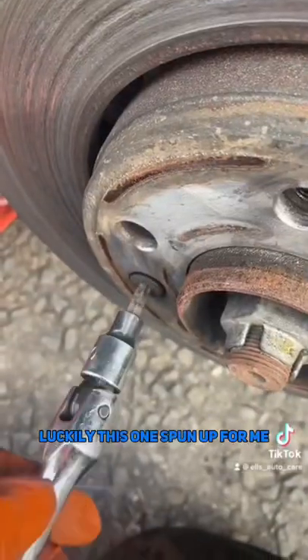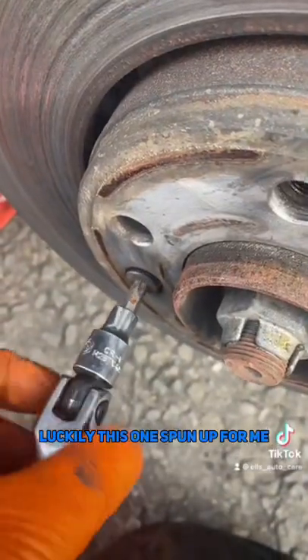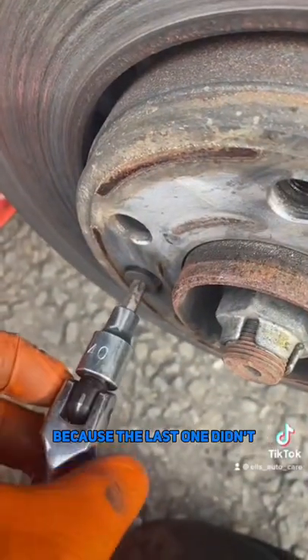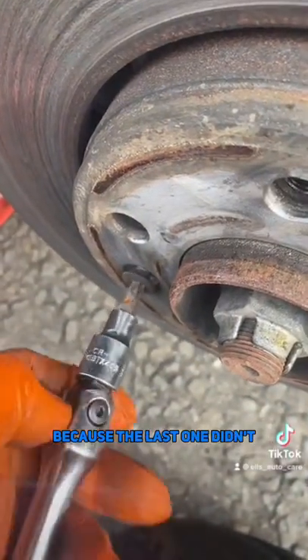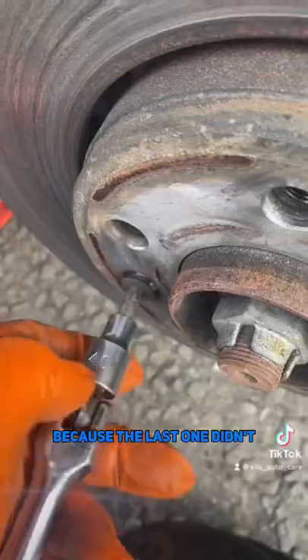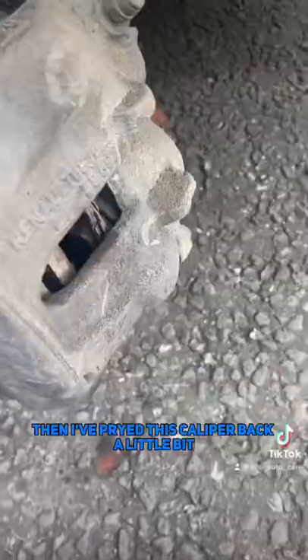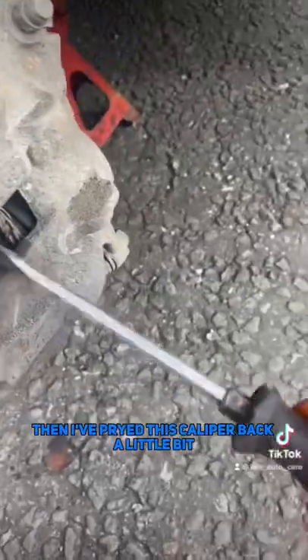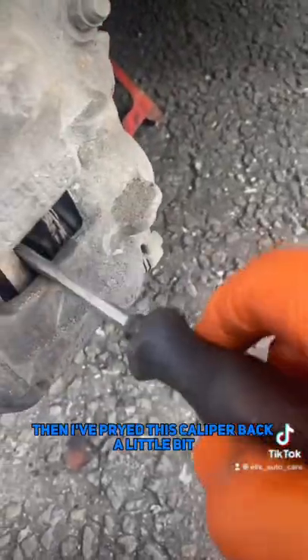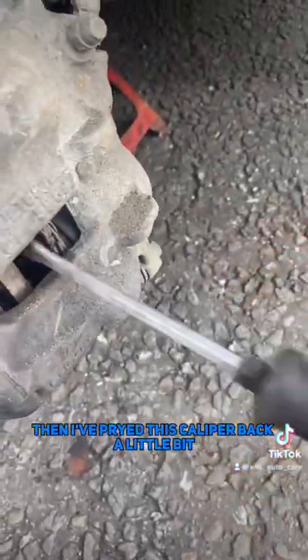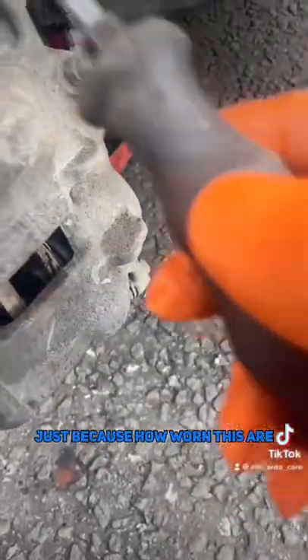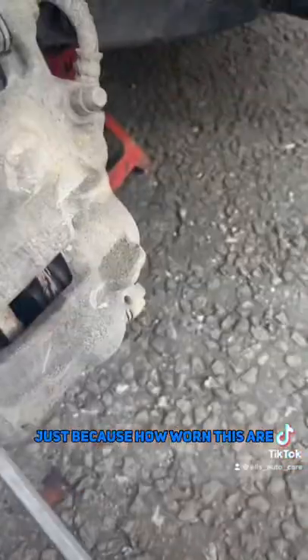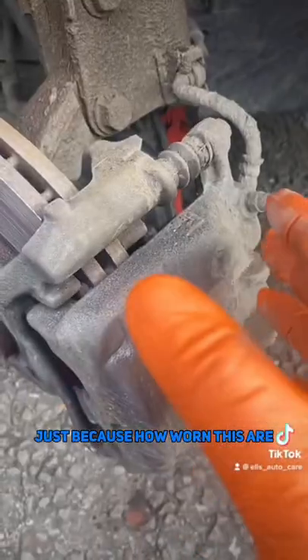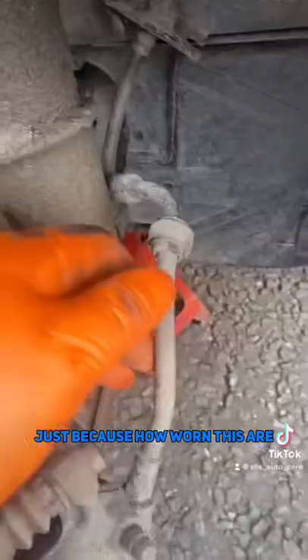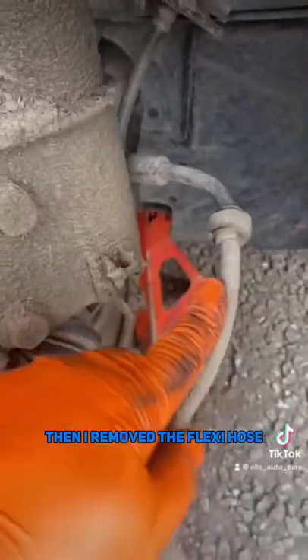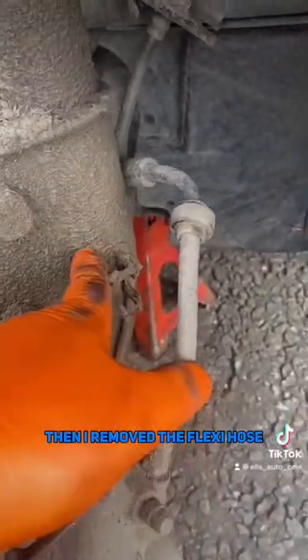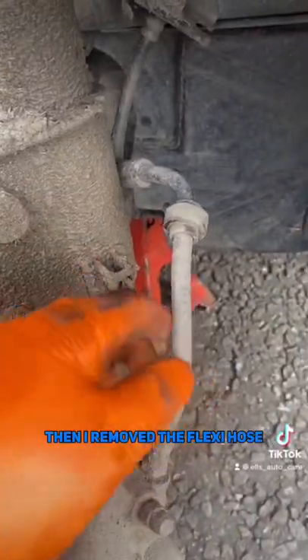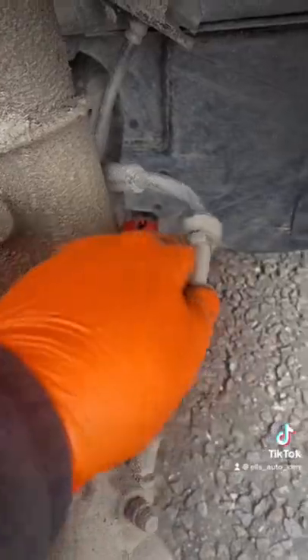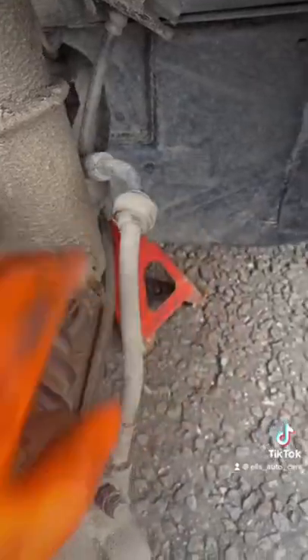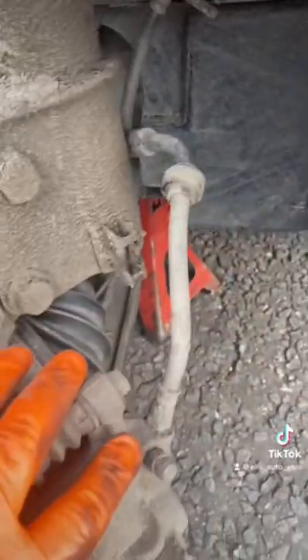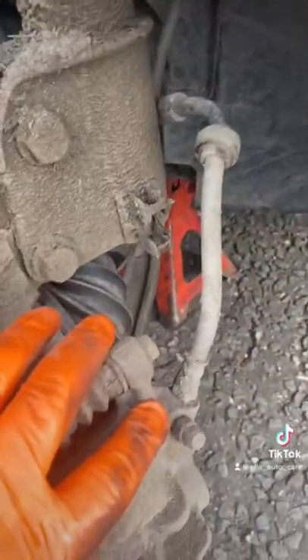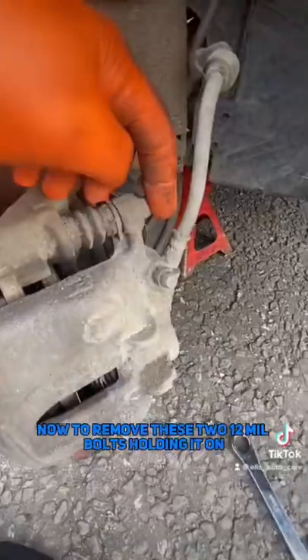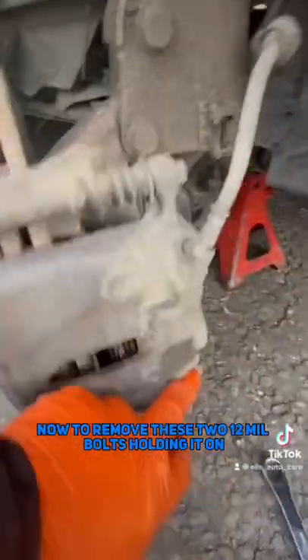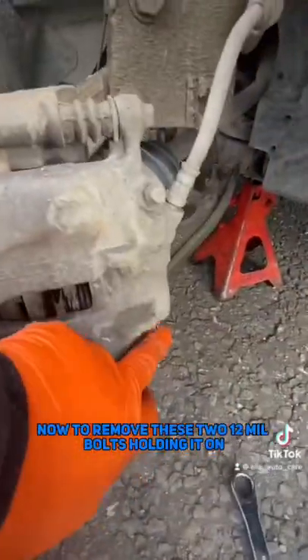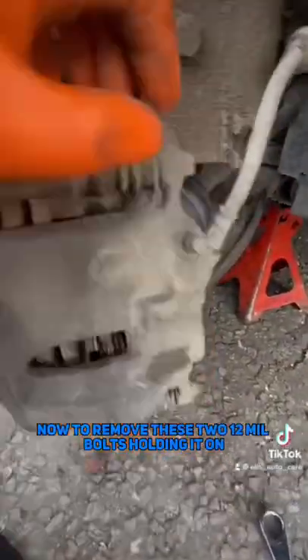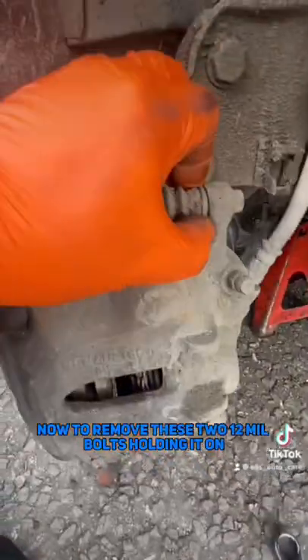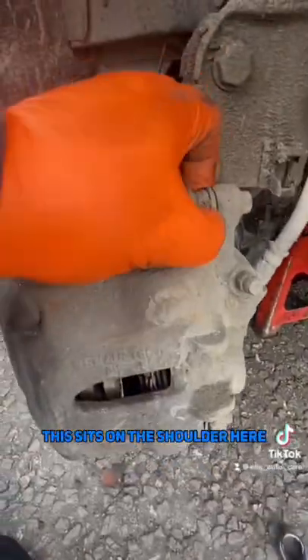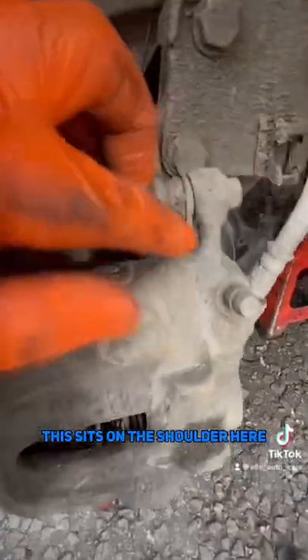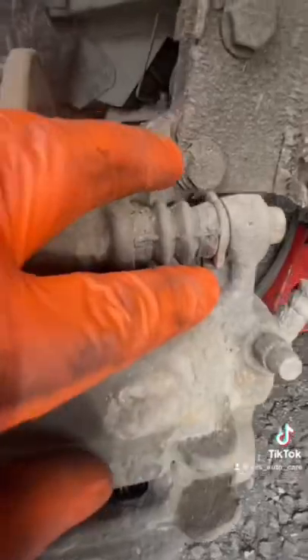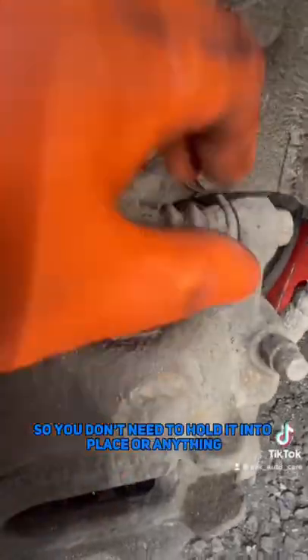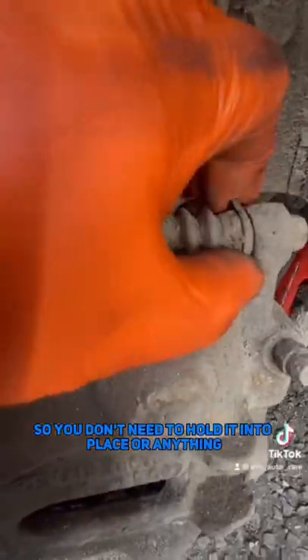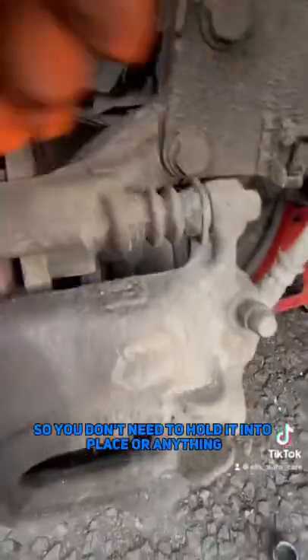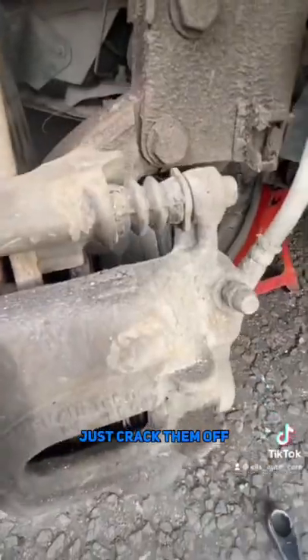Luckily this one spun out for me because the last one didn't. Then I've pried the caliper back a little bit just because of how worn these are. Then I've removed the flexi hose. Now to remove these two 12mm bolts holding it on — this sits on a shoulder here, so you don't need to hold it into place or anything, just crack them off.